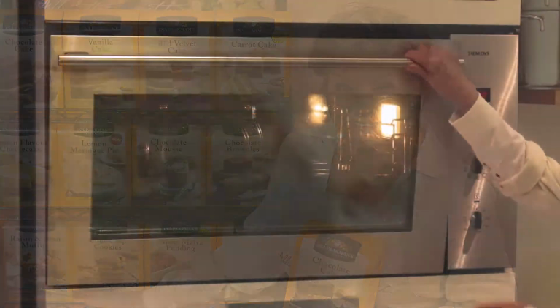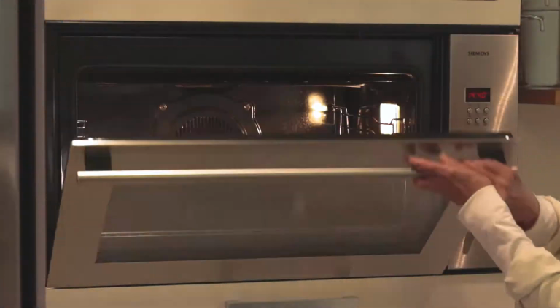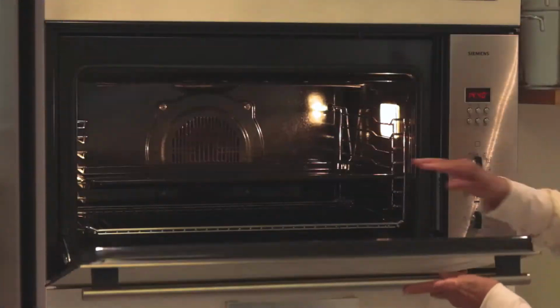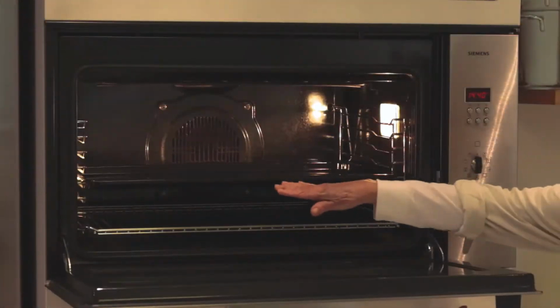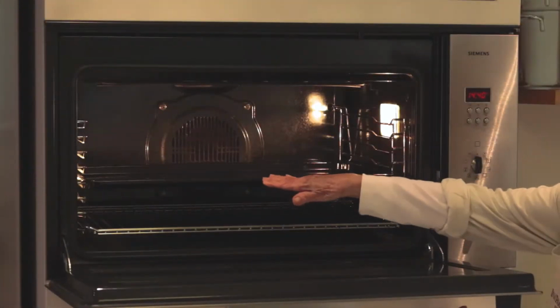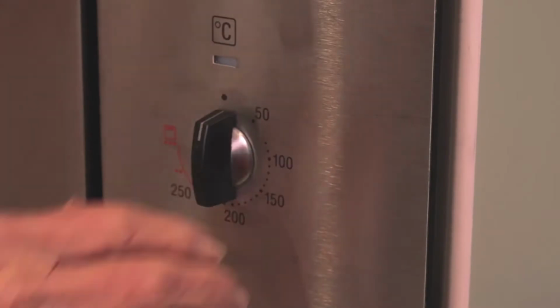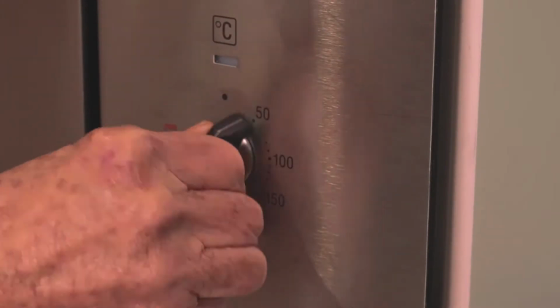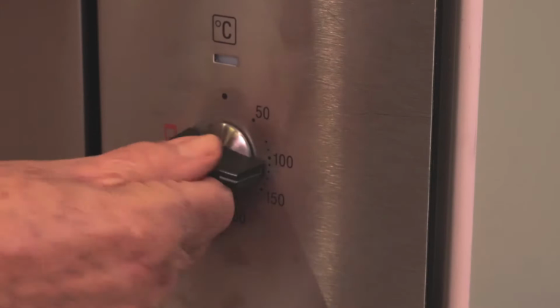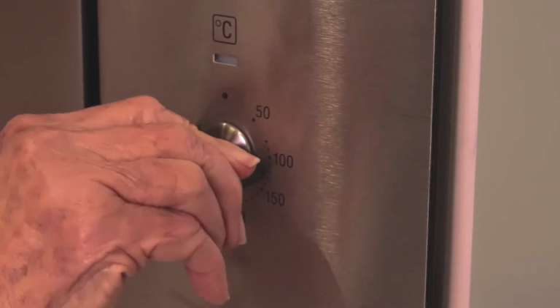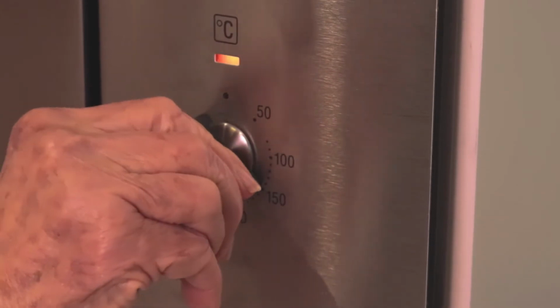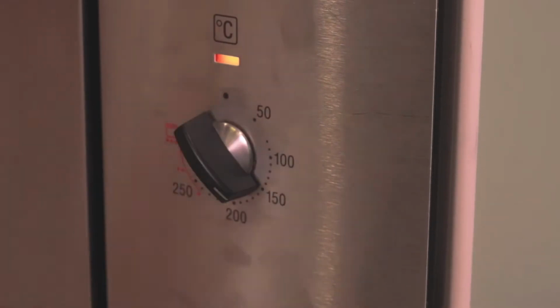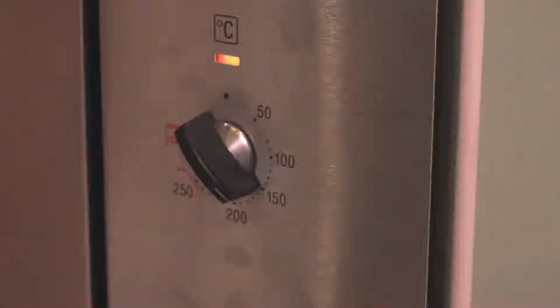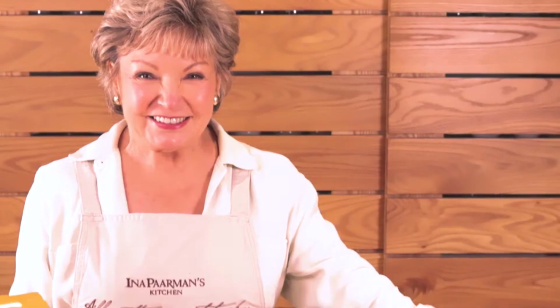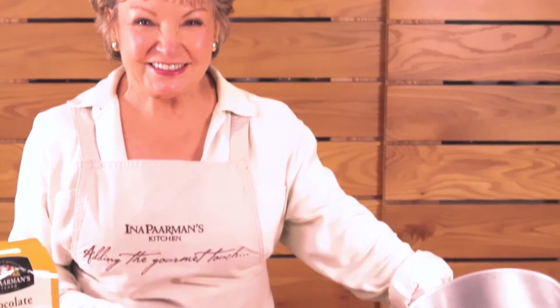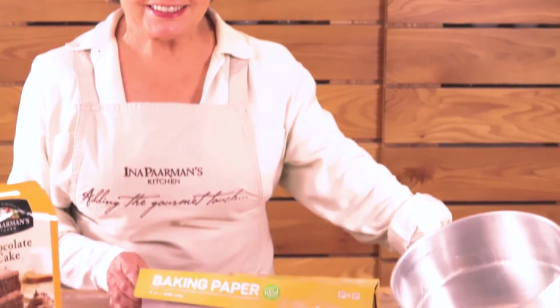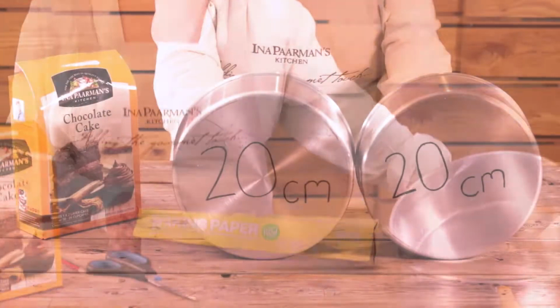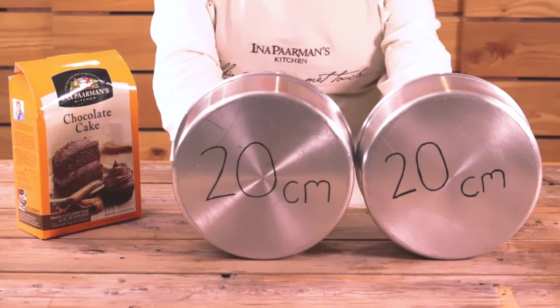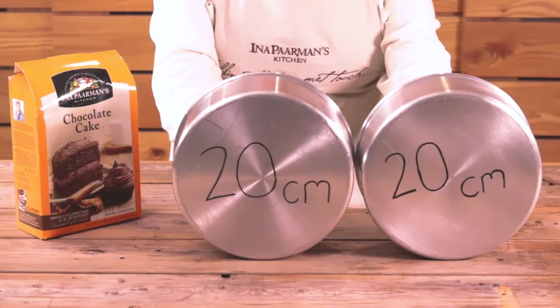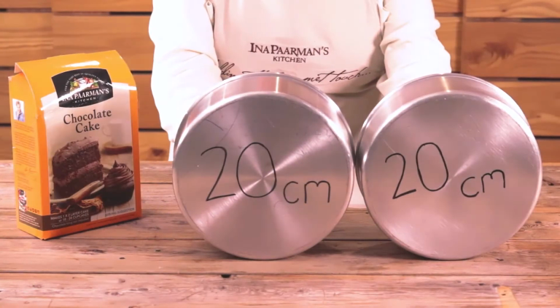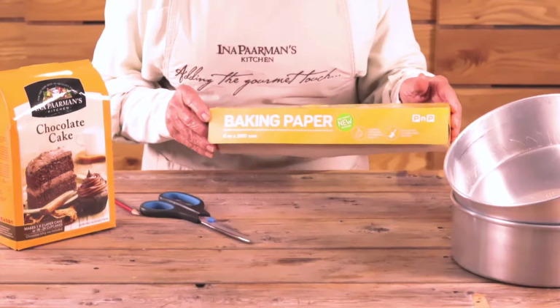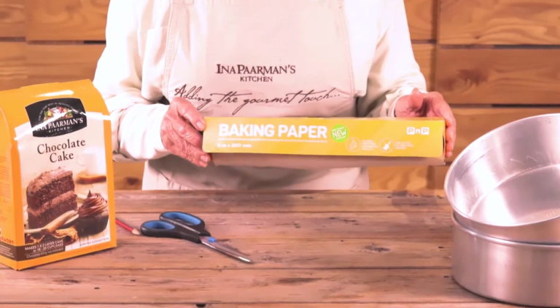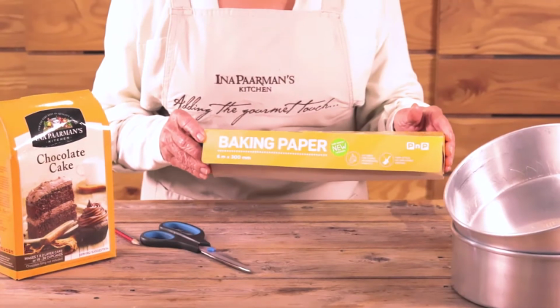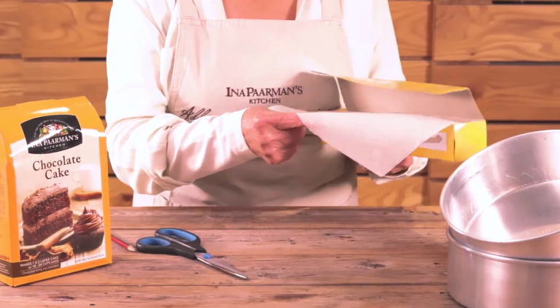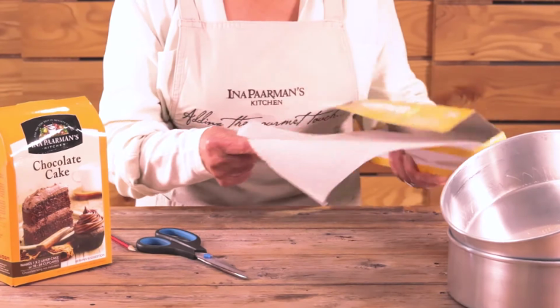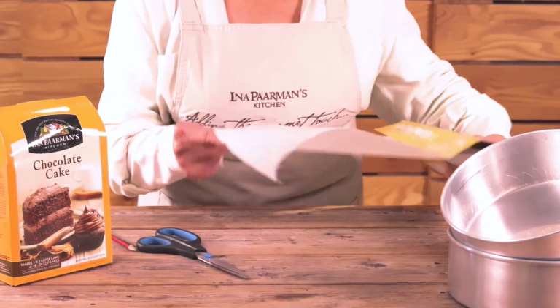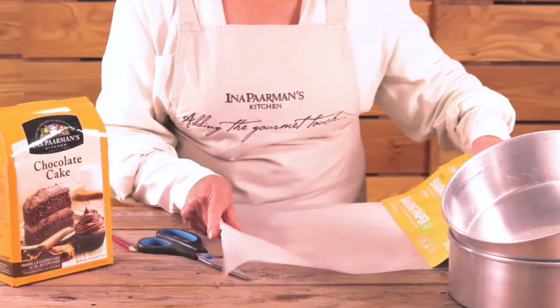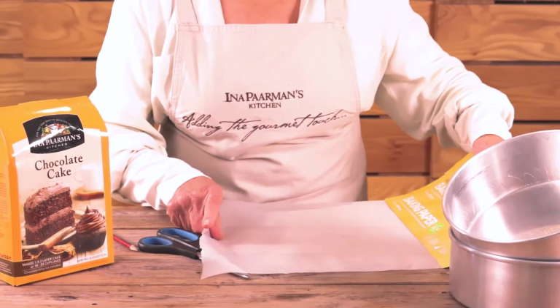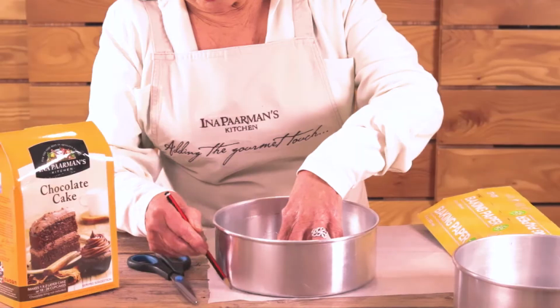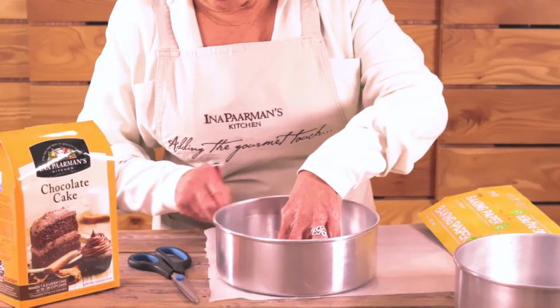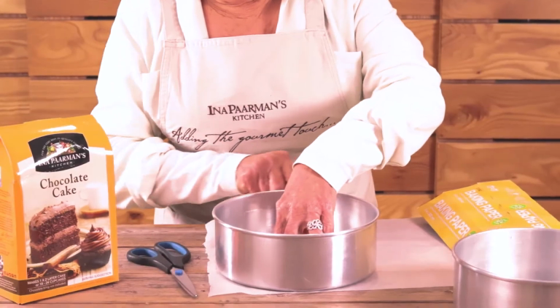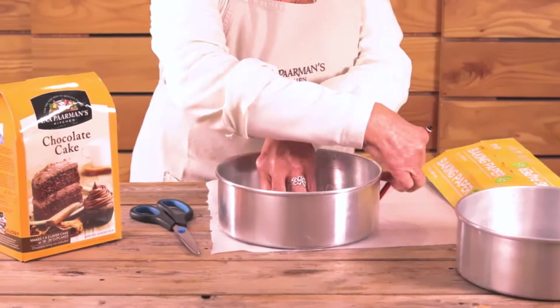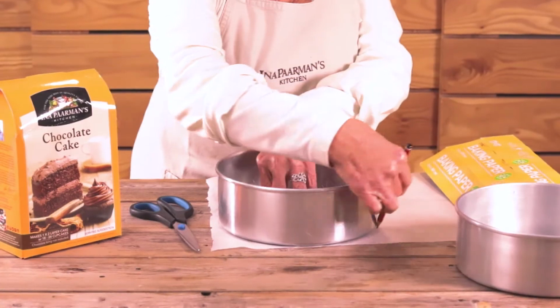Adjust the oven rack and preheat the oven. It's important to use the right size pans and to line them with baking paper.